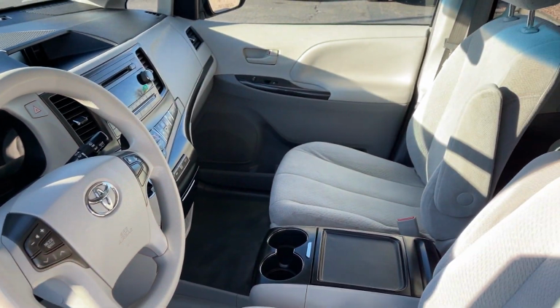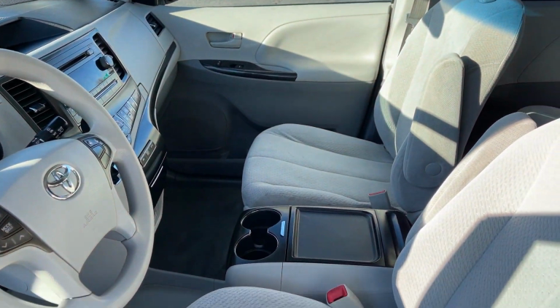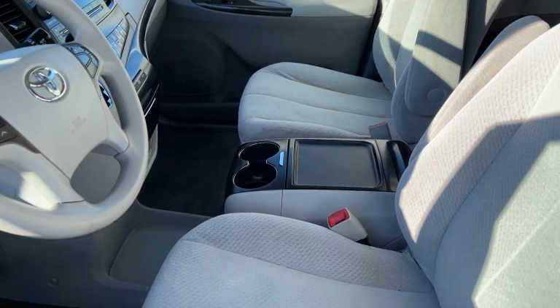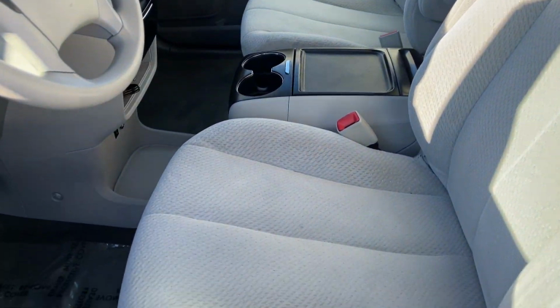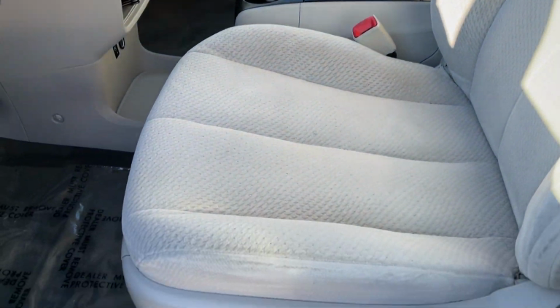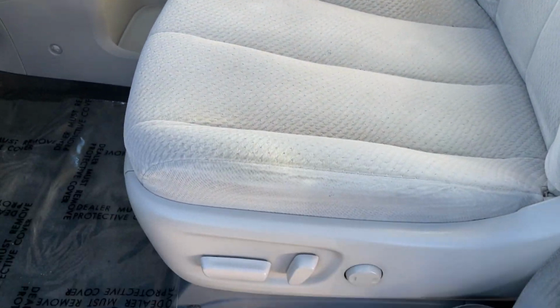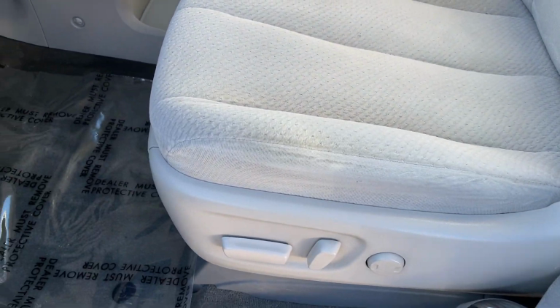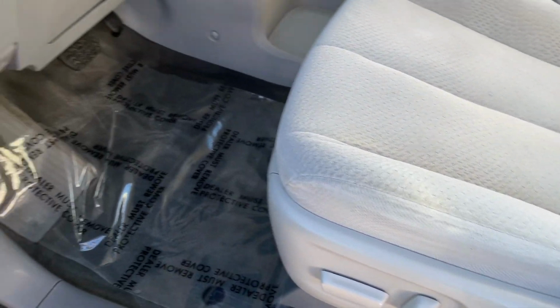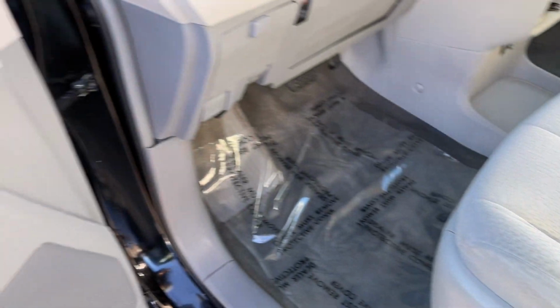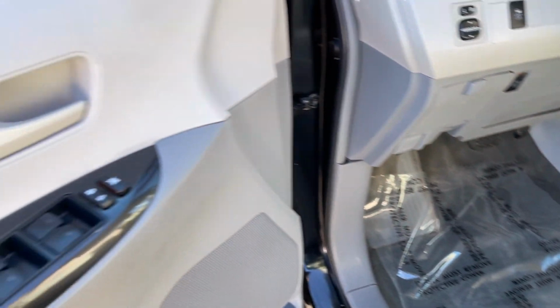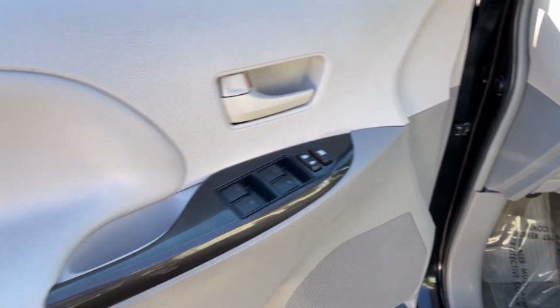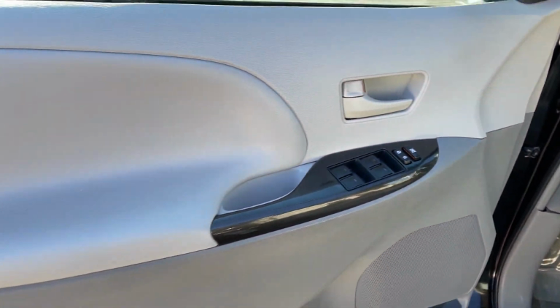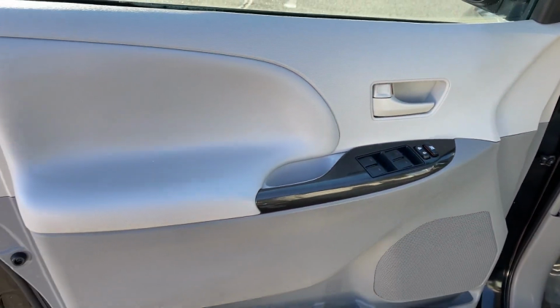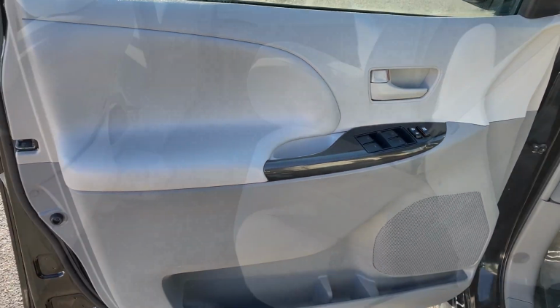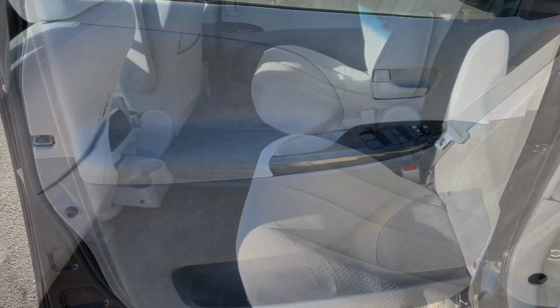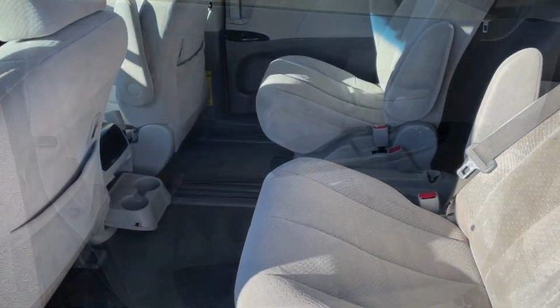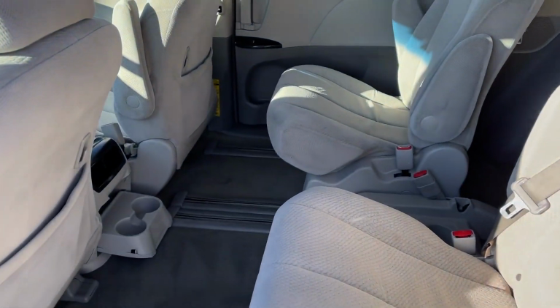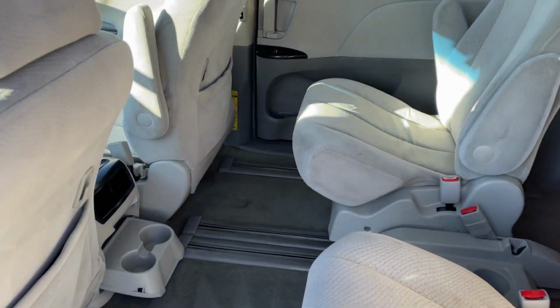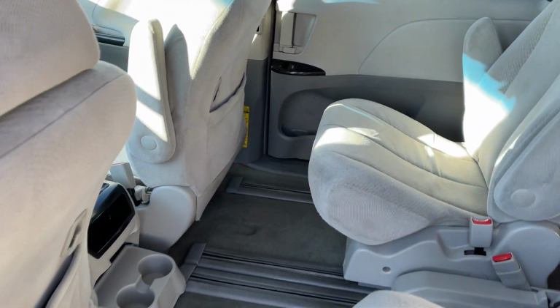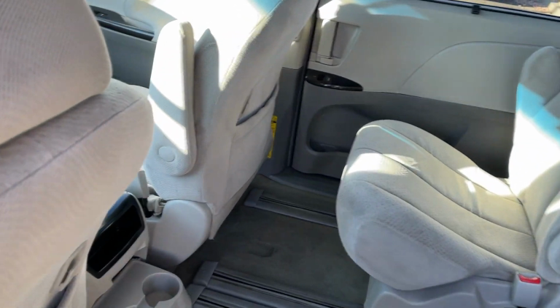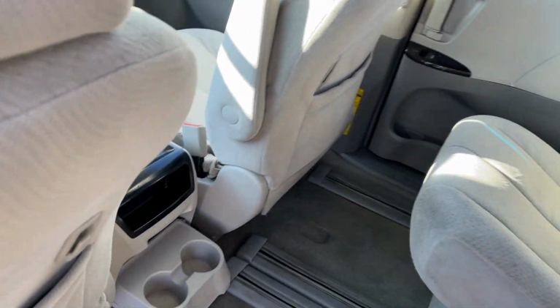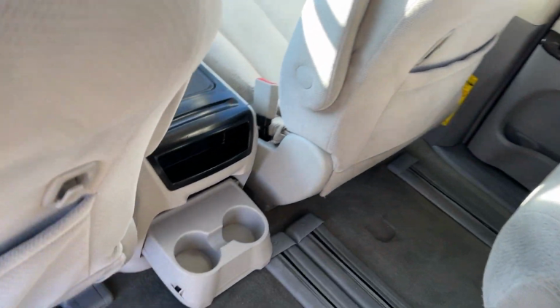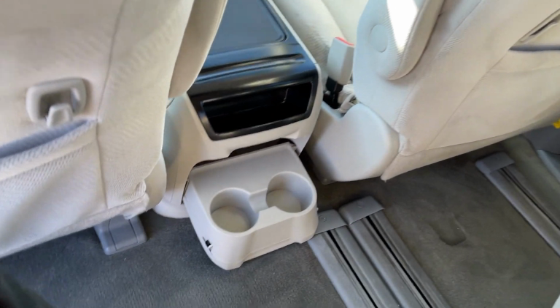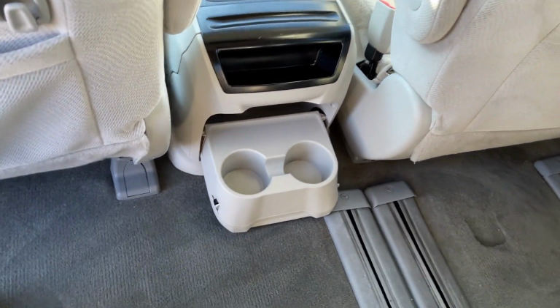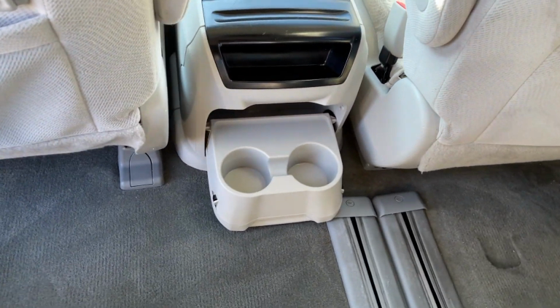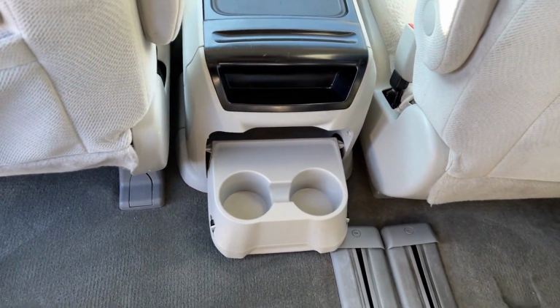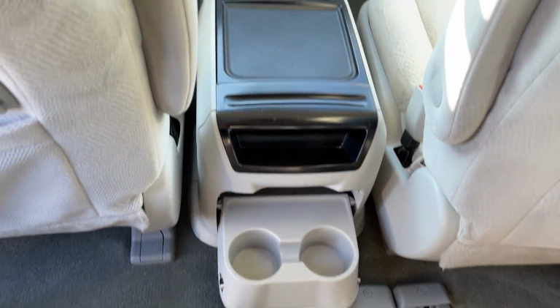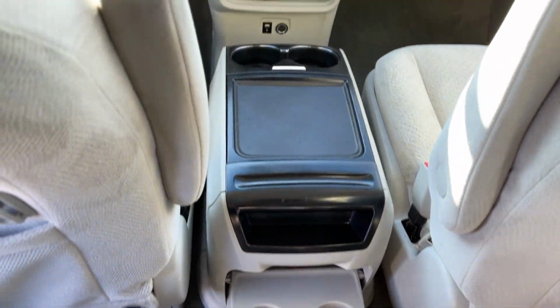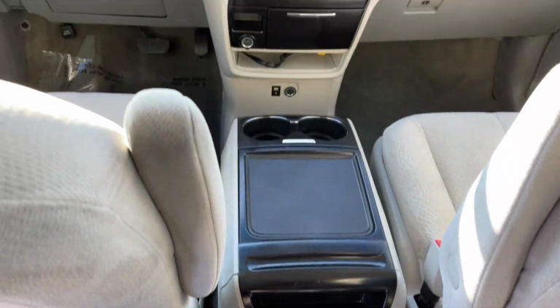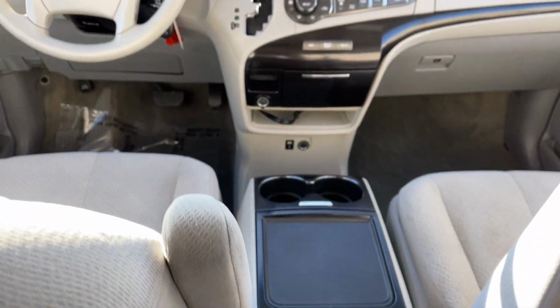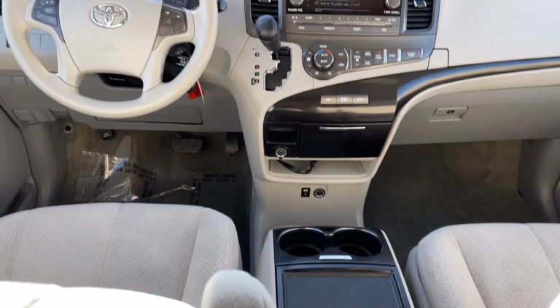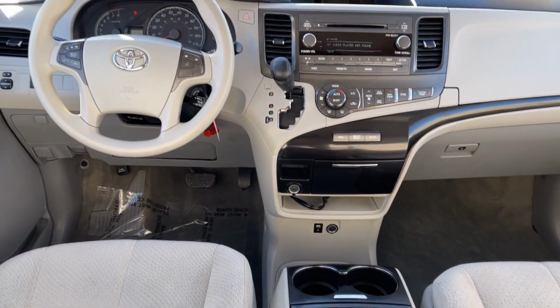Navigate the highways and byways in confidence while the latest infotainment tech and creature comforts keep your passengers relaxed, connected and entertained. These are just some of the great options this vehicle comes with.